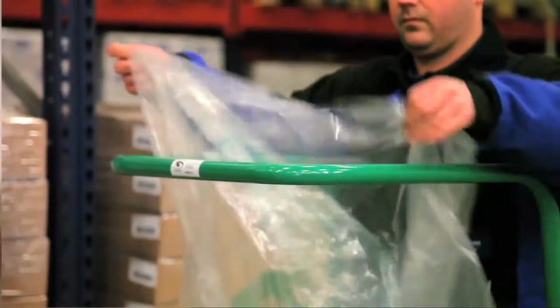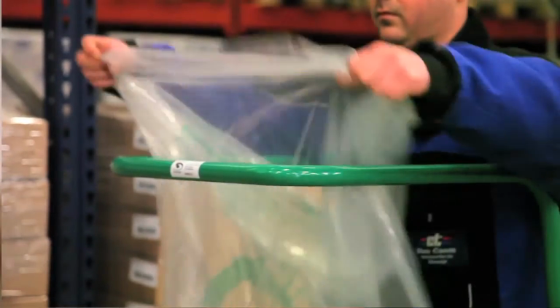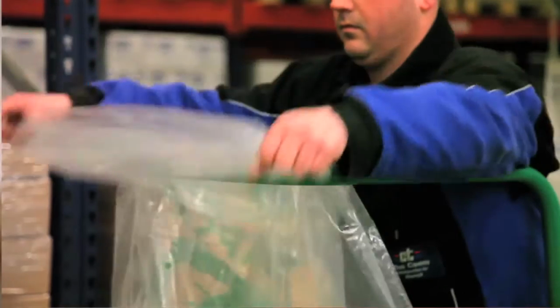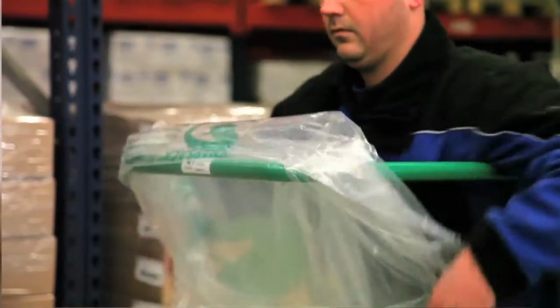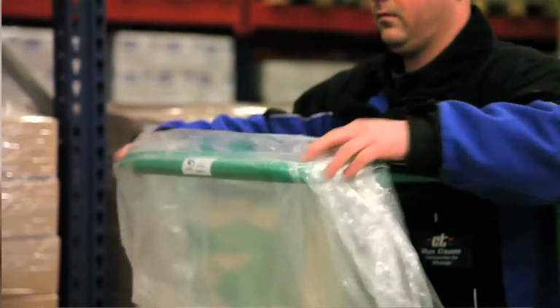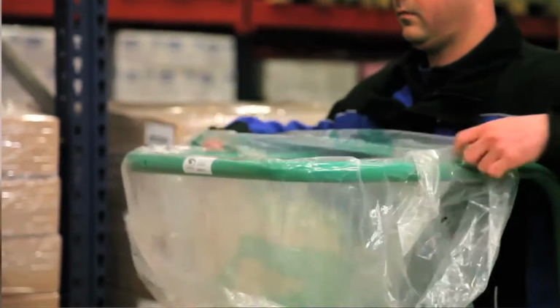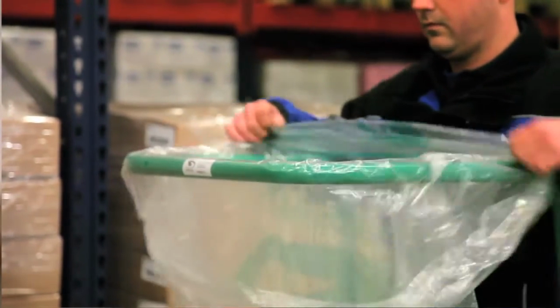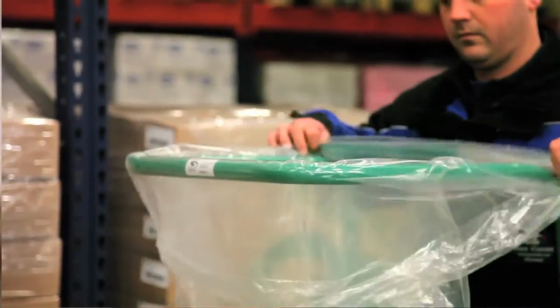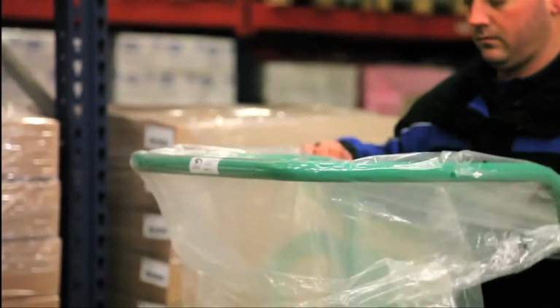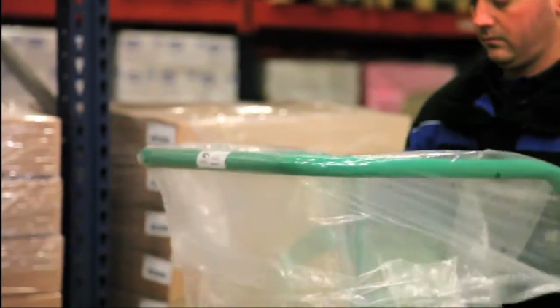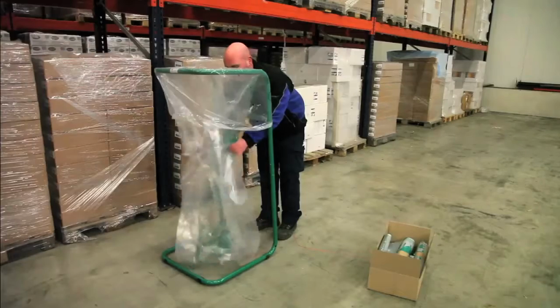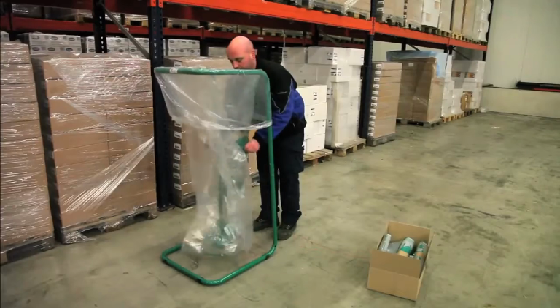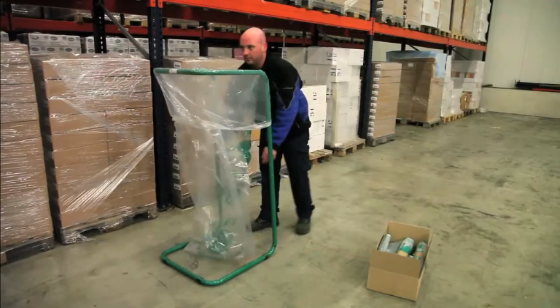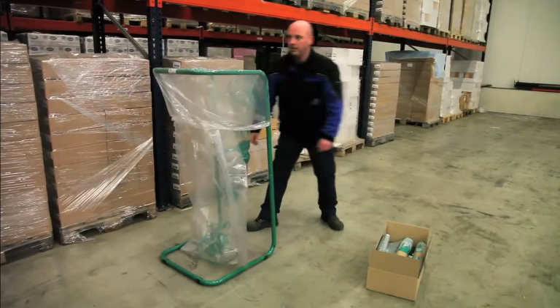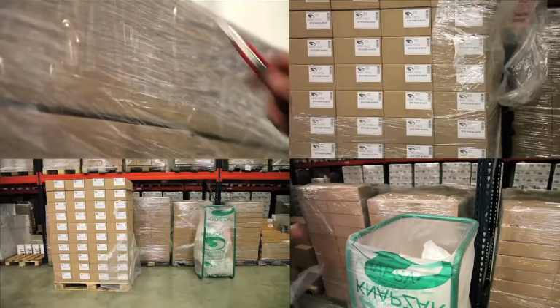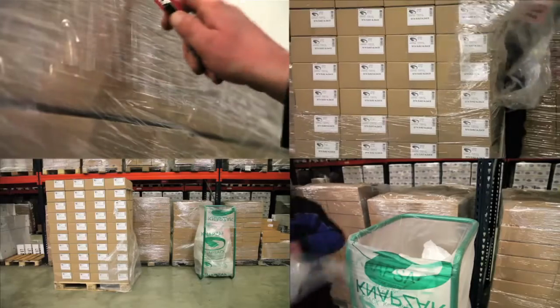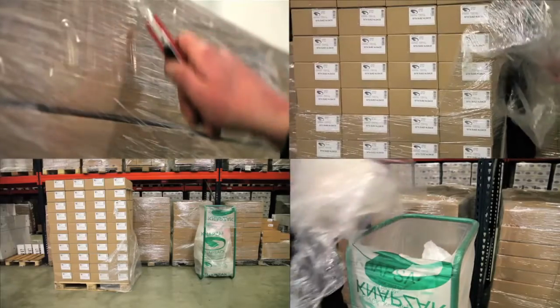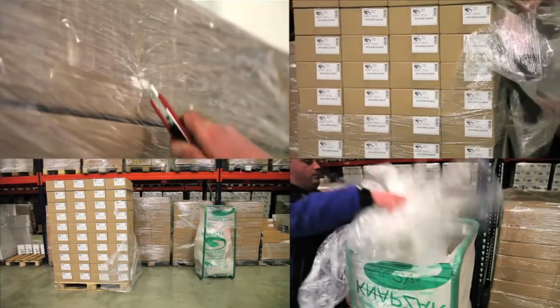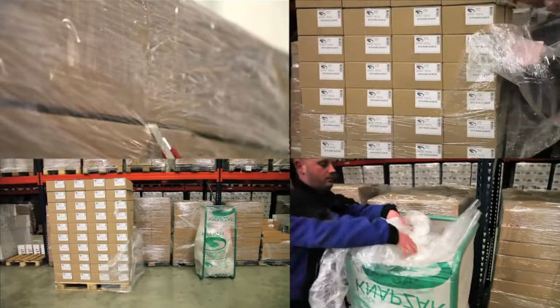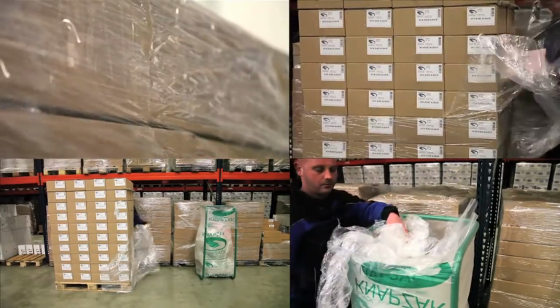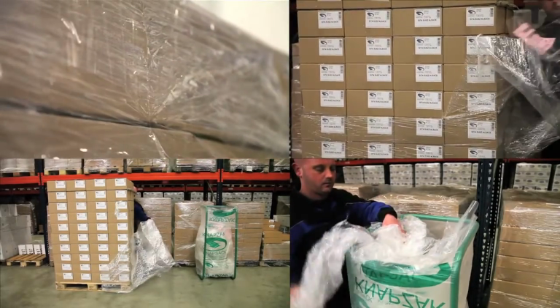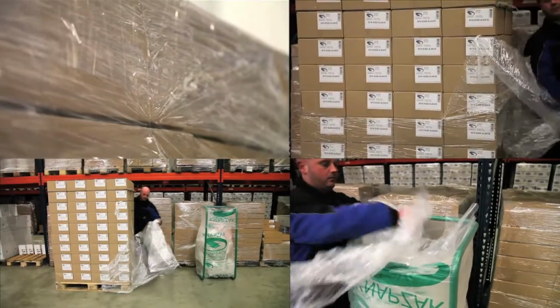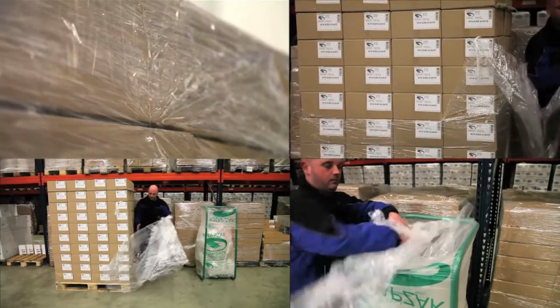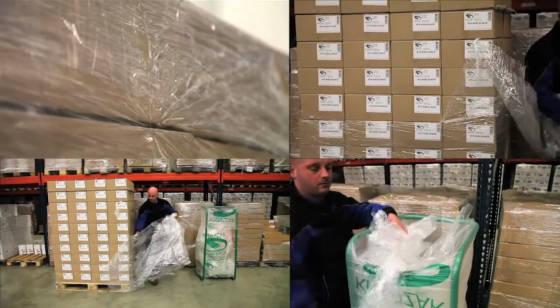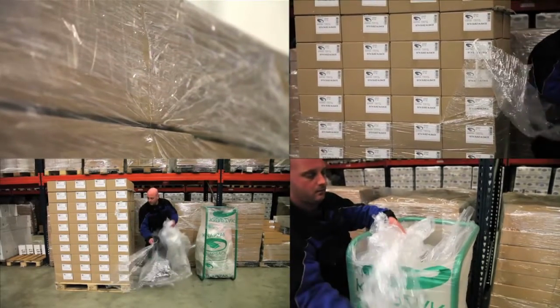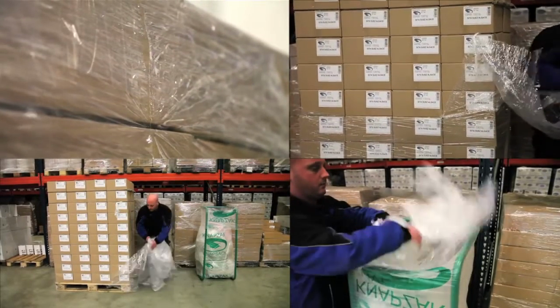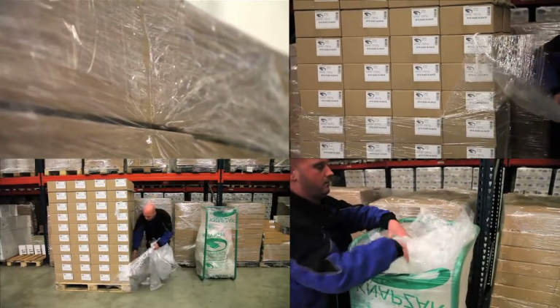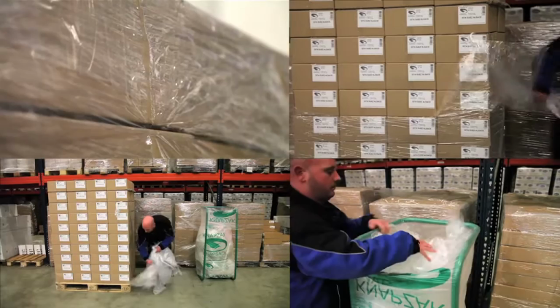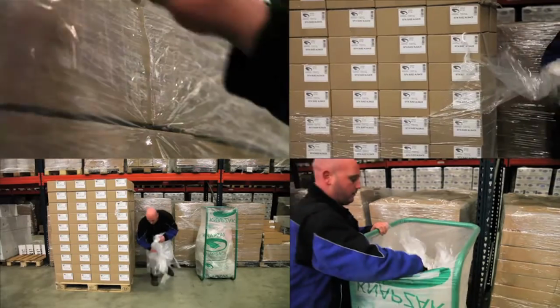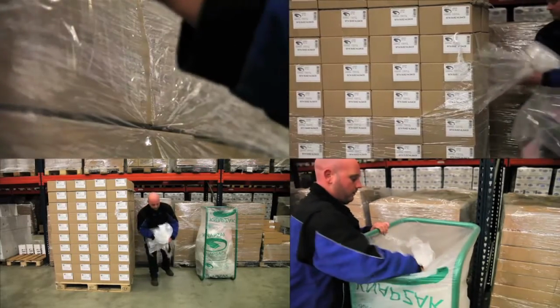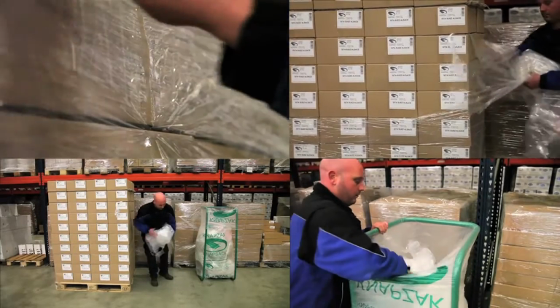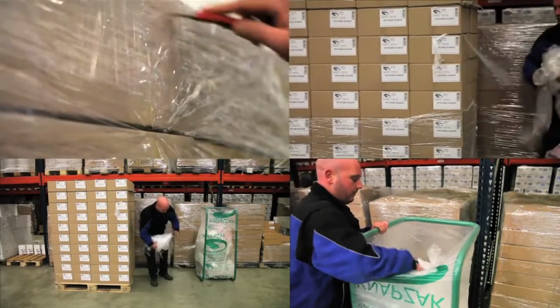You simply hang the Knapsack in the Knap holder. The bags are made from recycled plastic. They are perforated so that you can easily press the film down, and they are also transparent so that you can see the contents of the collection bag.